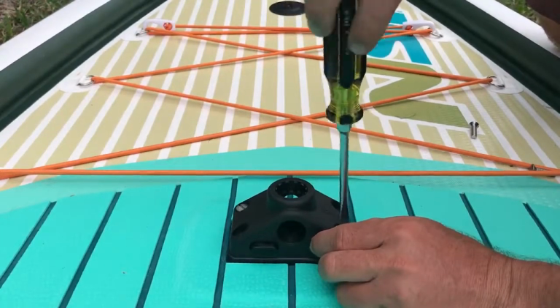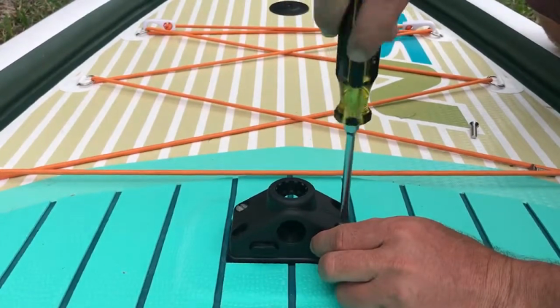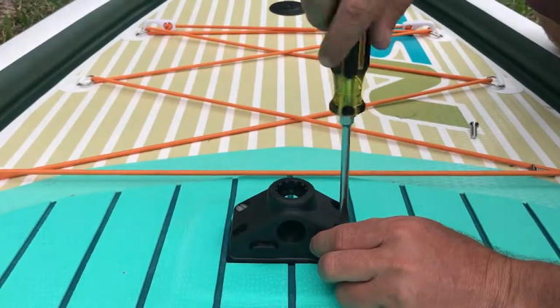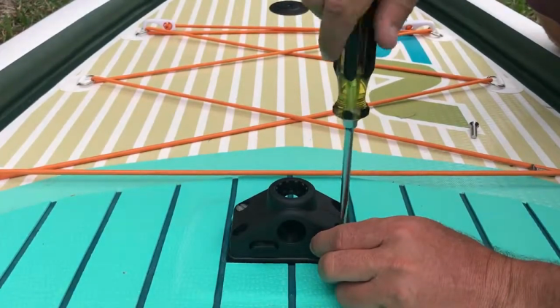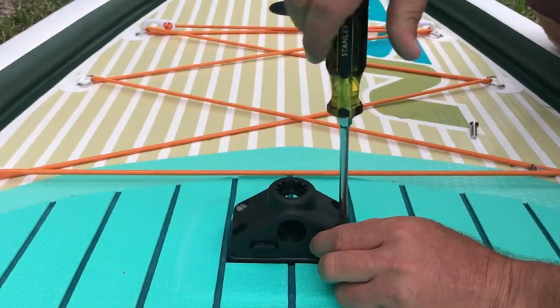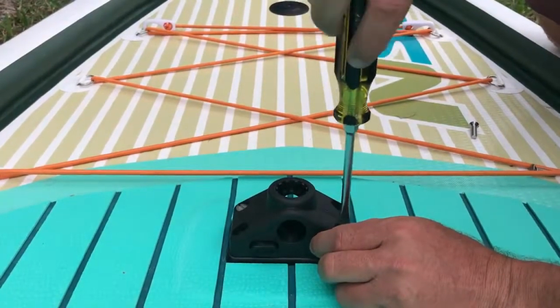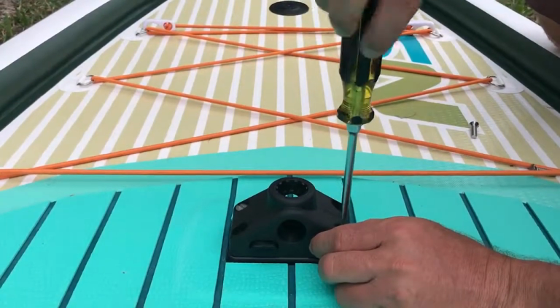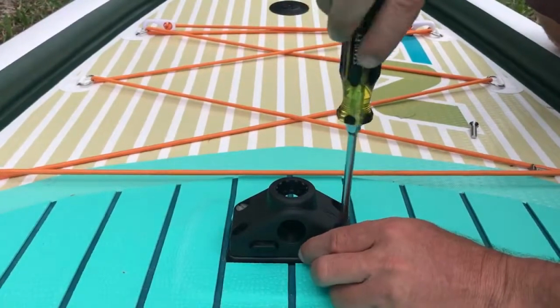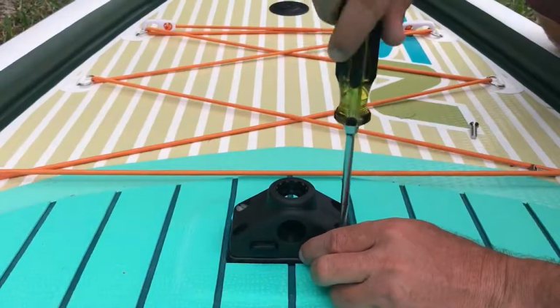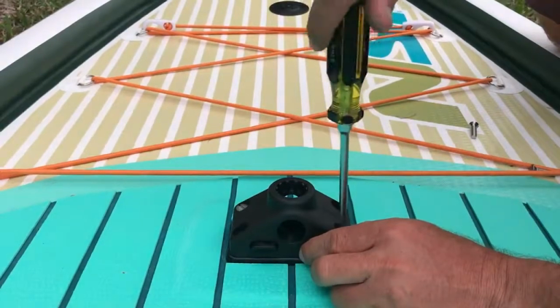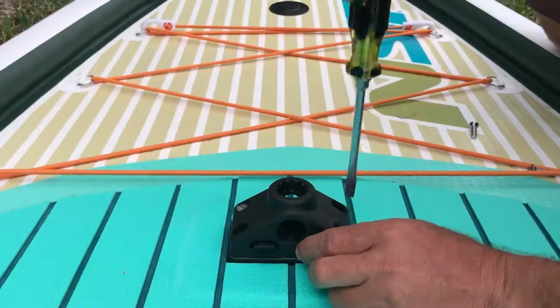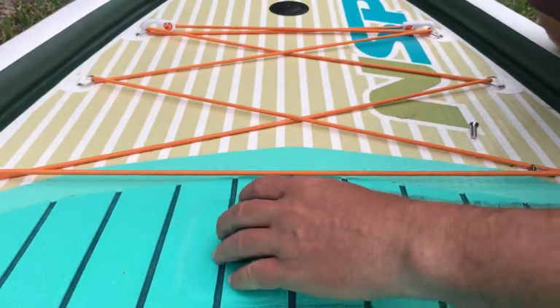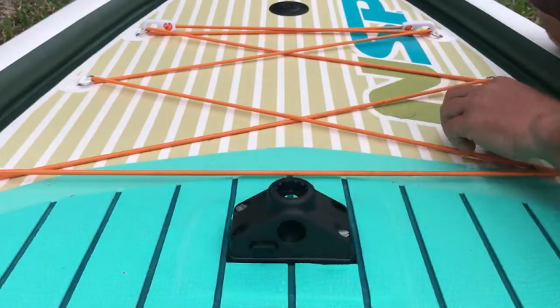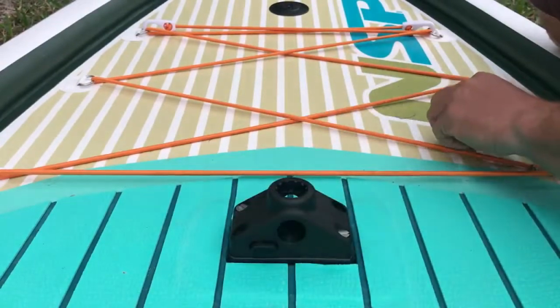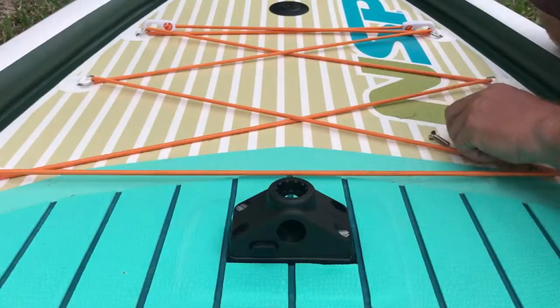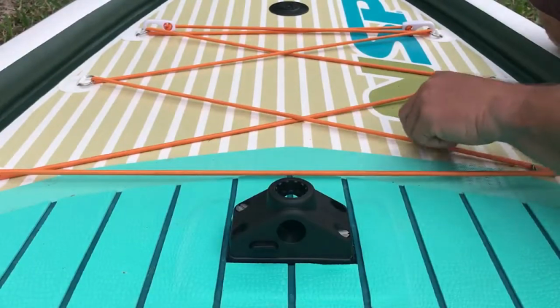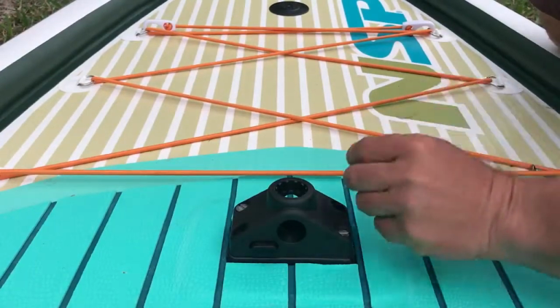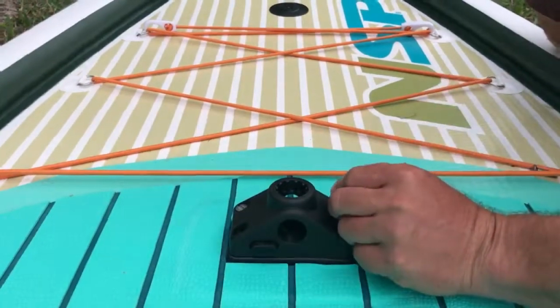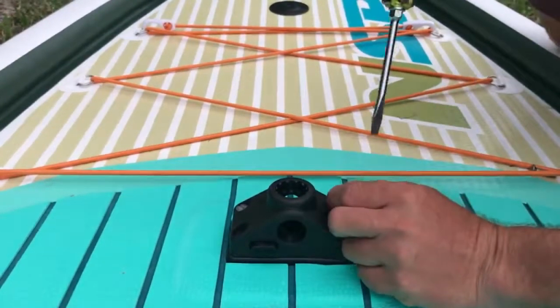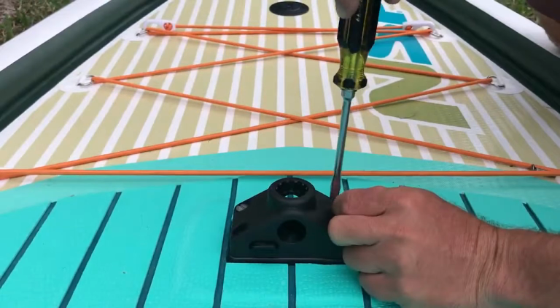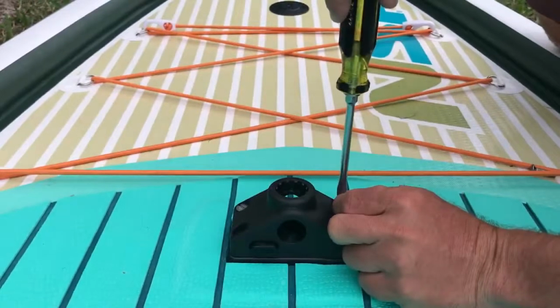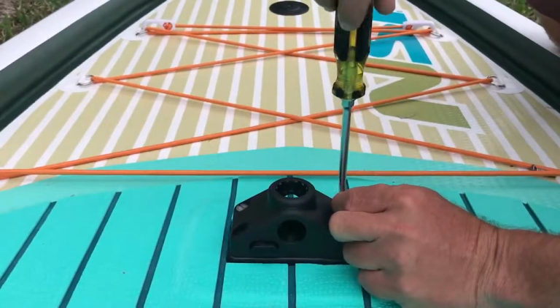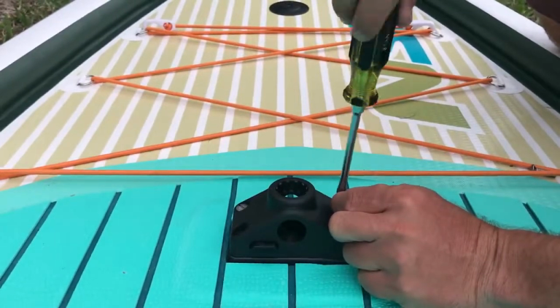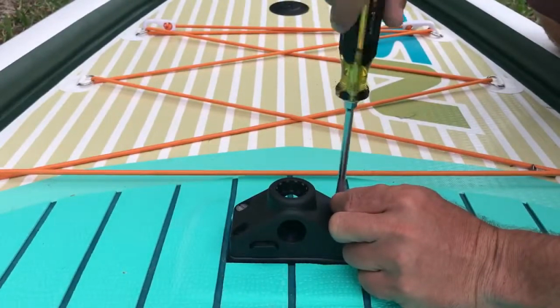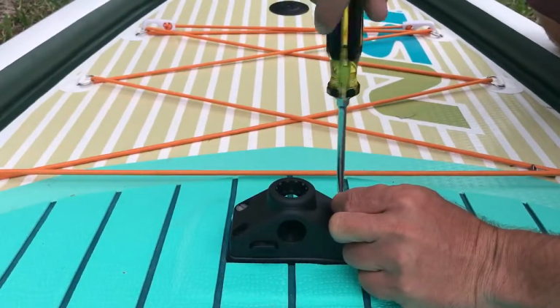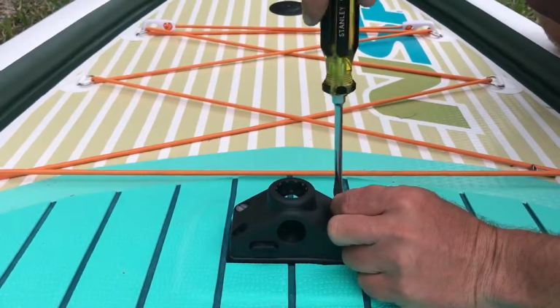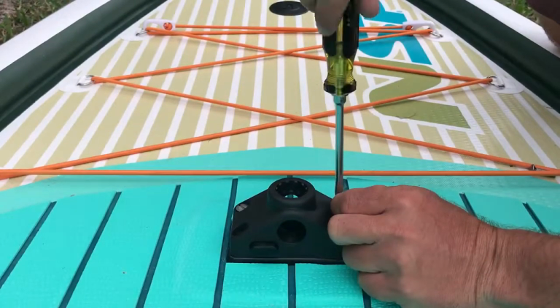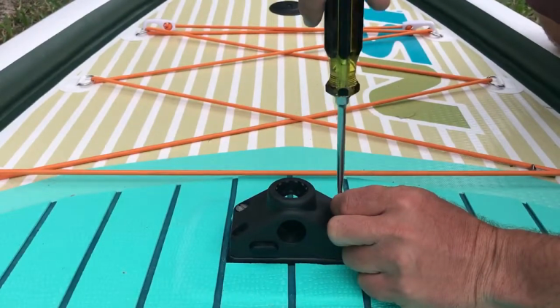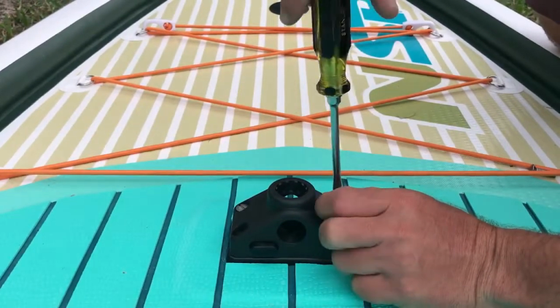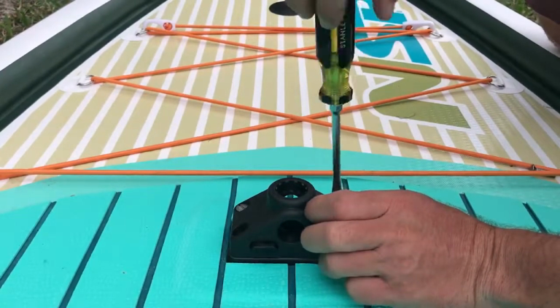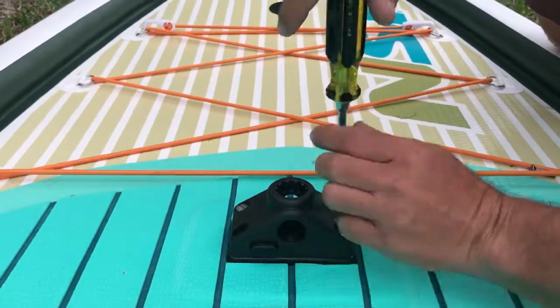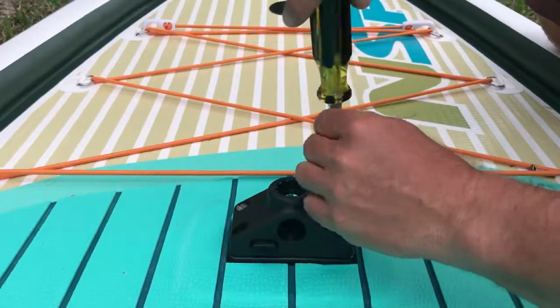Because these boards are inflatable, sometimes the base plate gets bent a little bit. So if you put the screws in loosely in the beginning, as you slowly start to tighten them down, they'll start to come to shape and you won't strip out the screws — you want to be really careful not to do that.